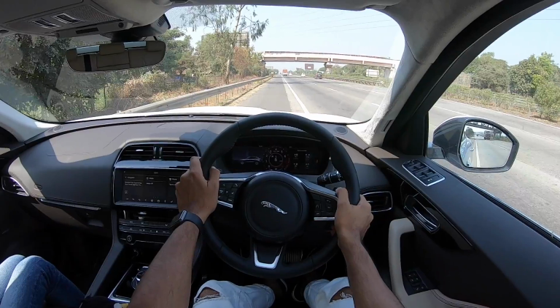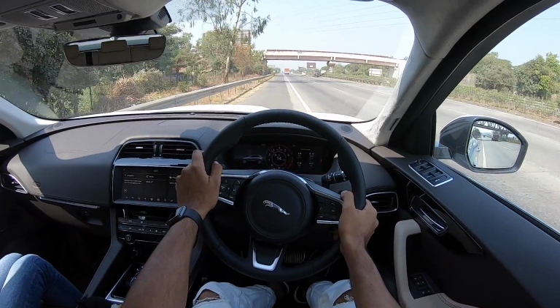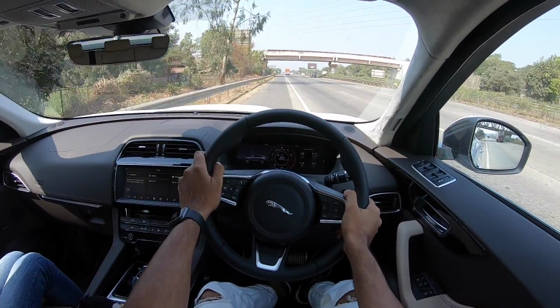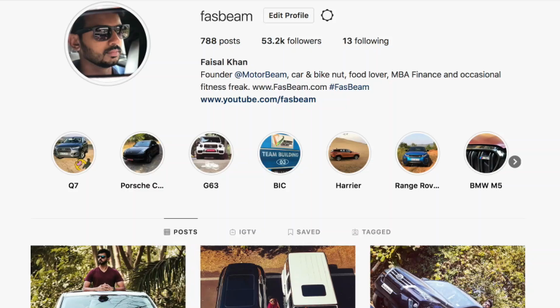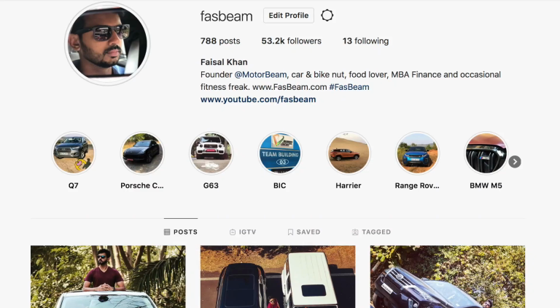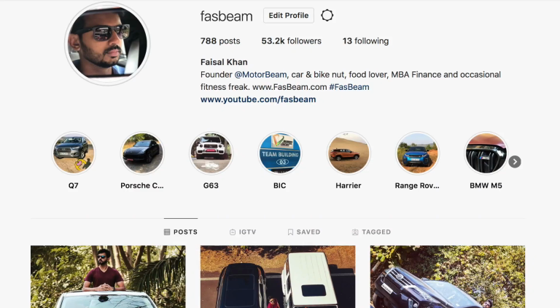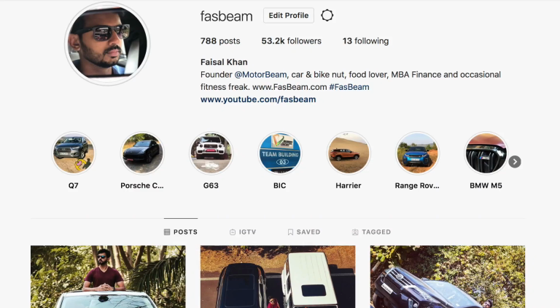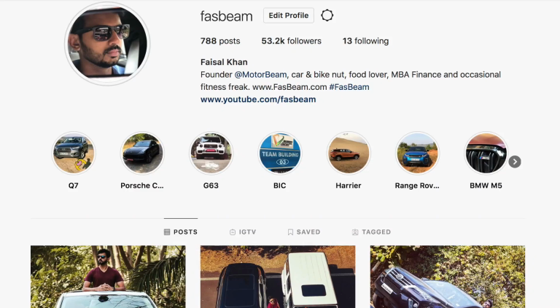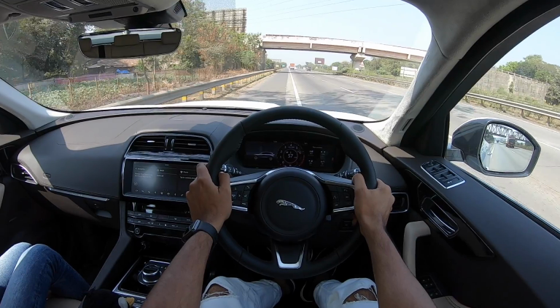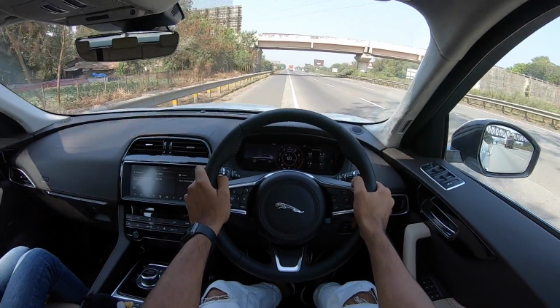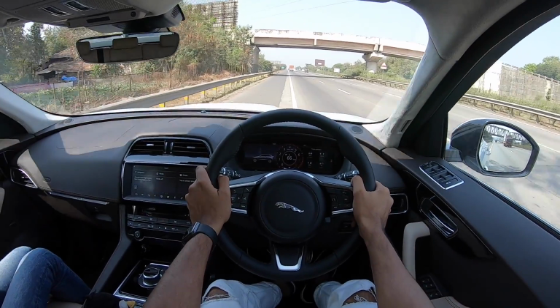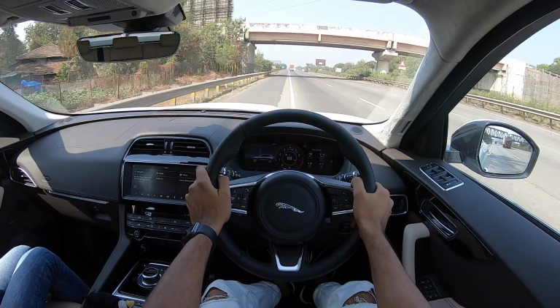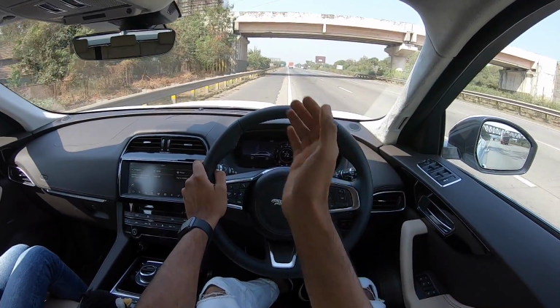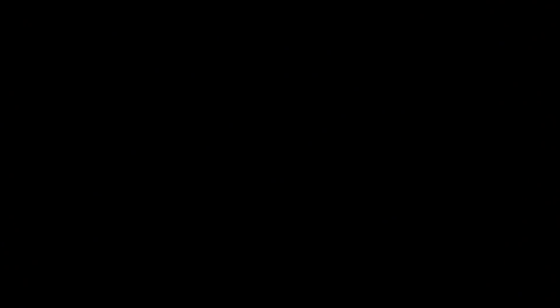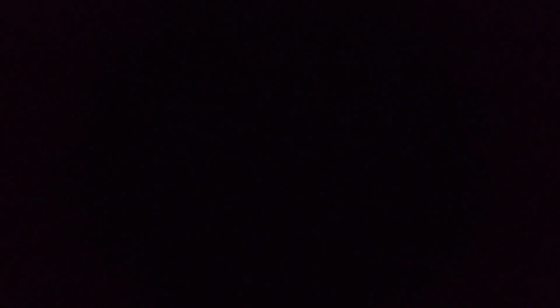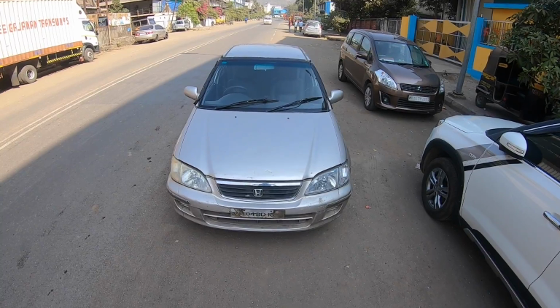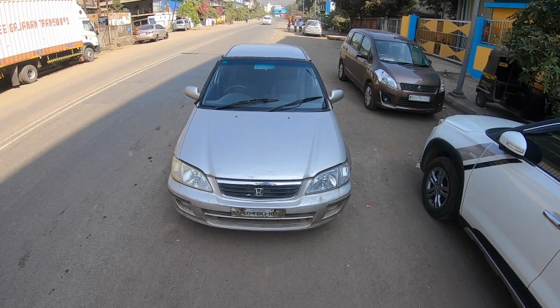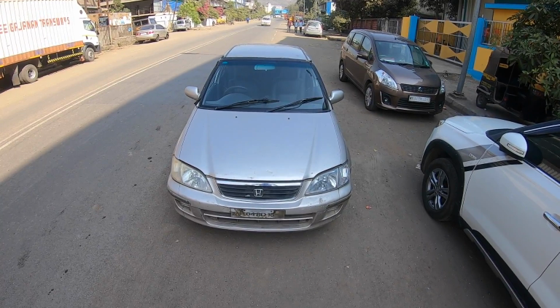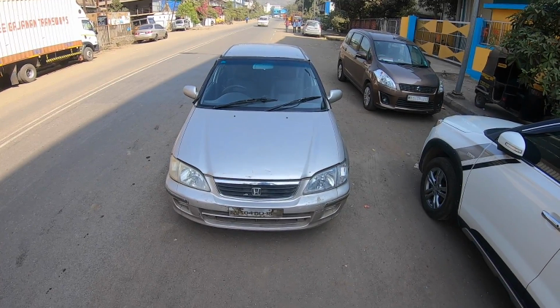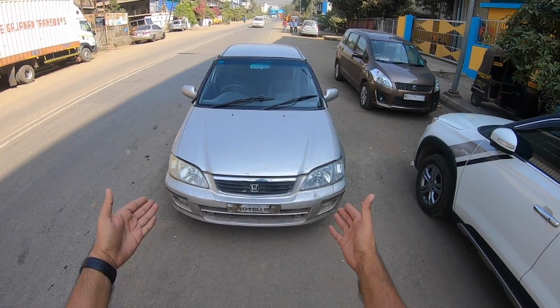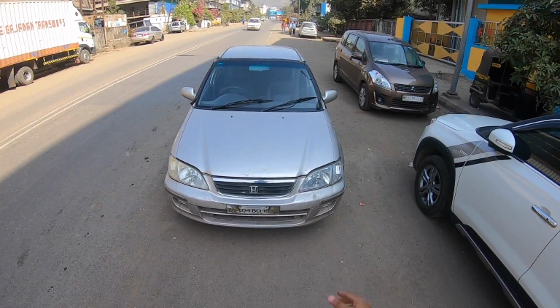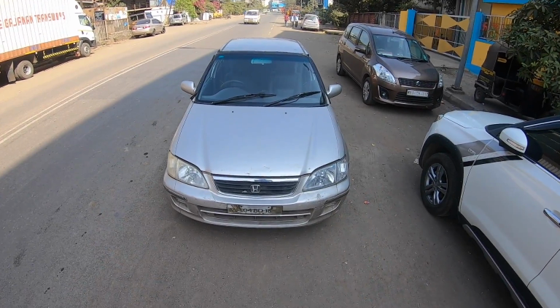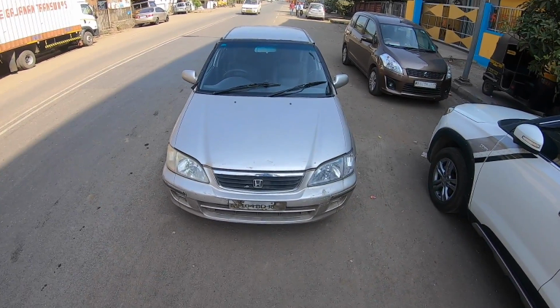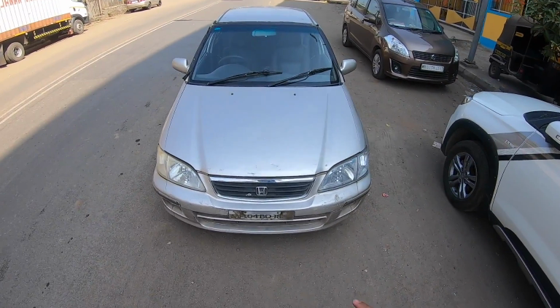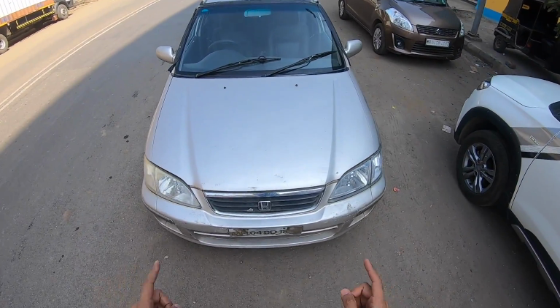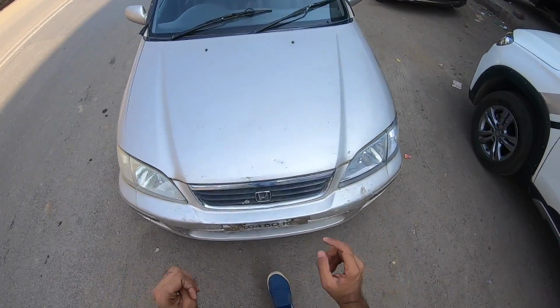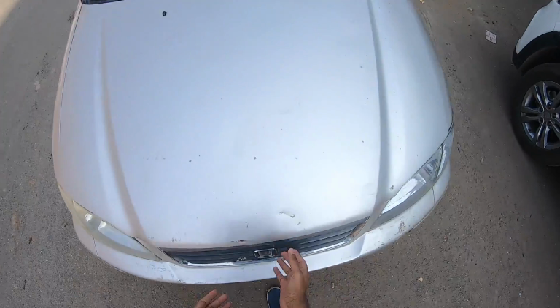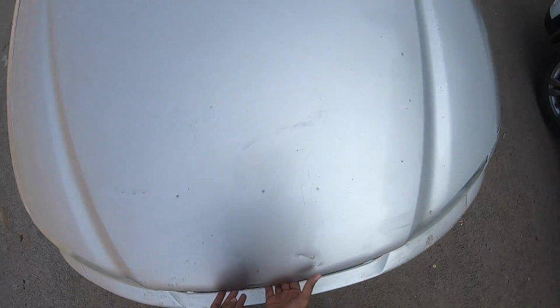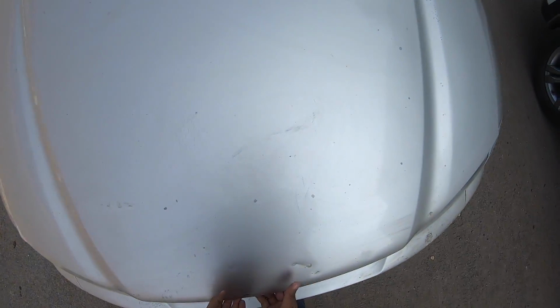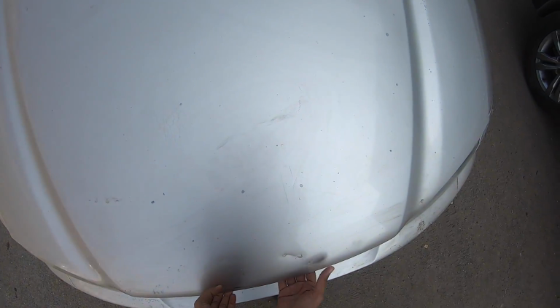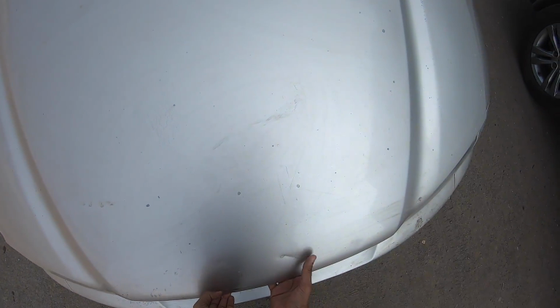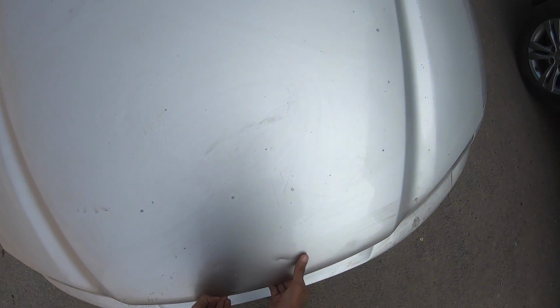Hi guys and welcome to another vlog. Follow me on Instagram to never miss any of my crazy updates. I am driving the Honda City - the ONC, the old Honda City, the original City which was launched in India.